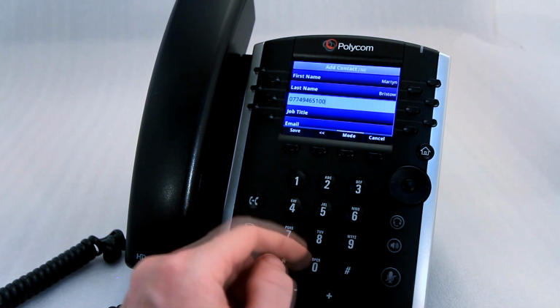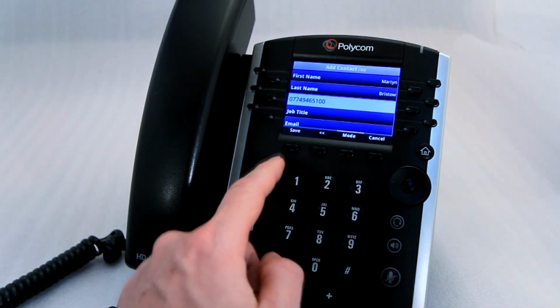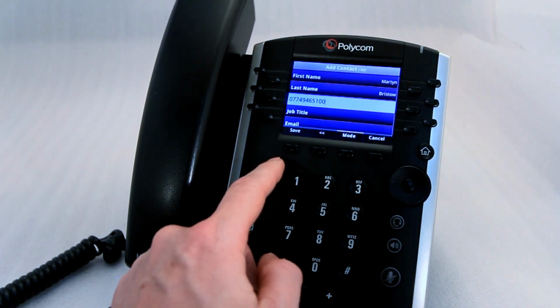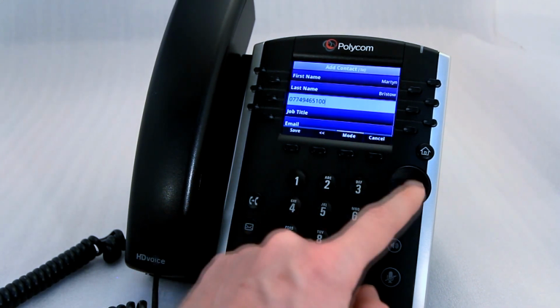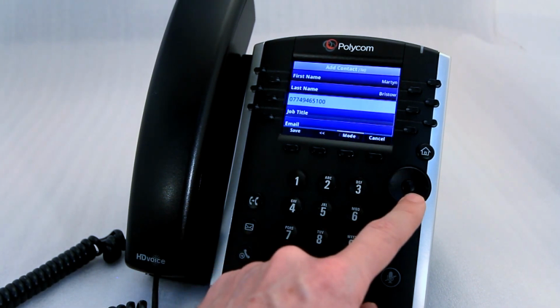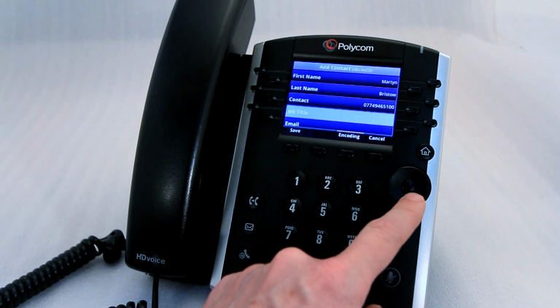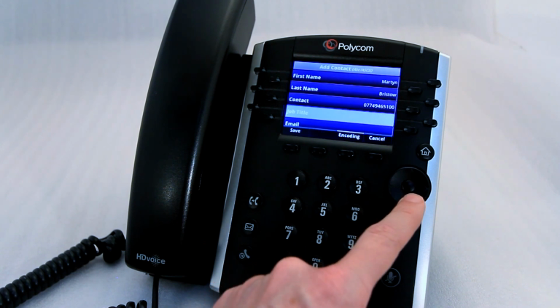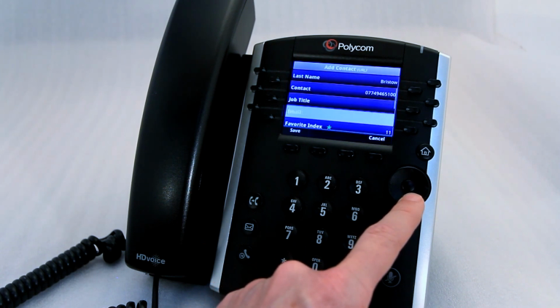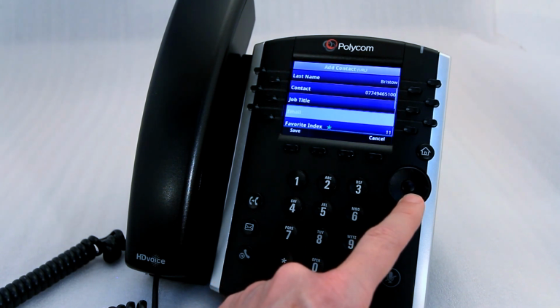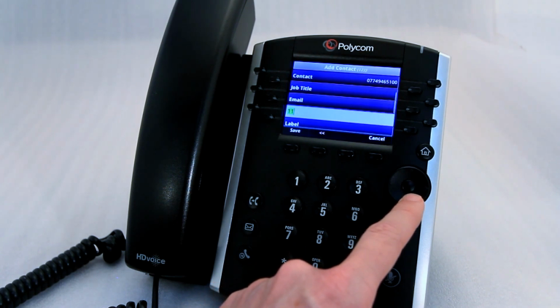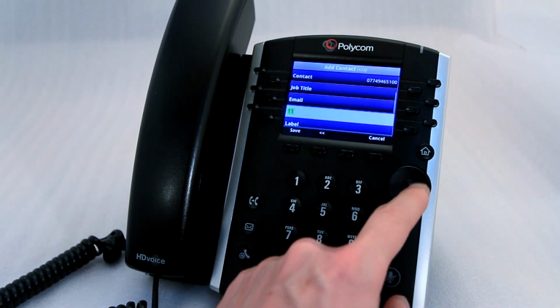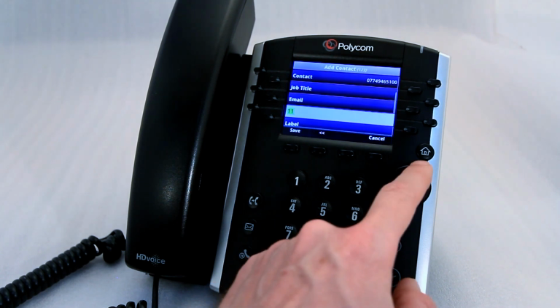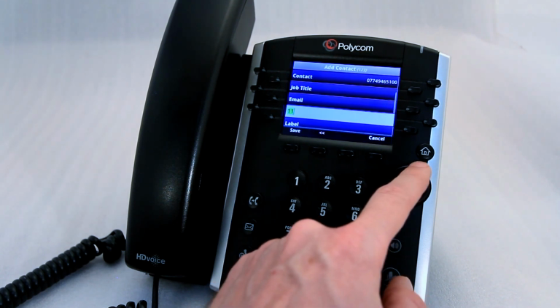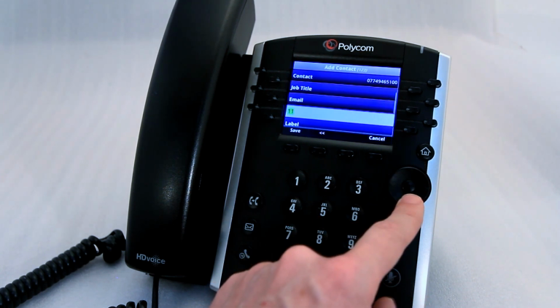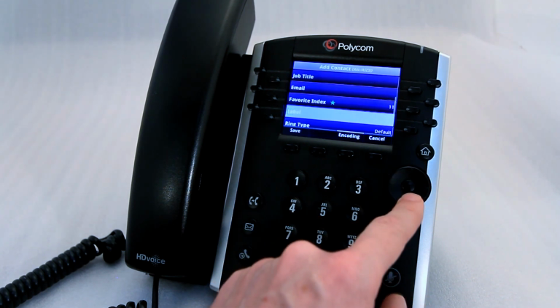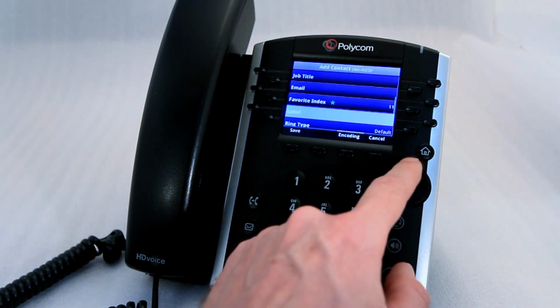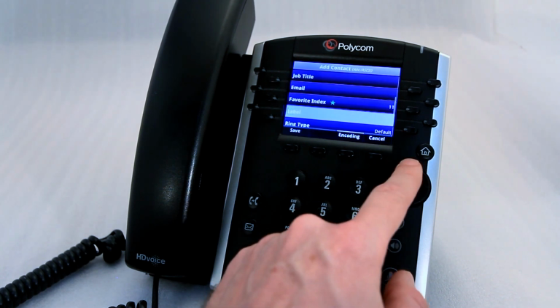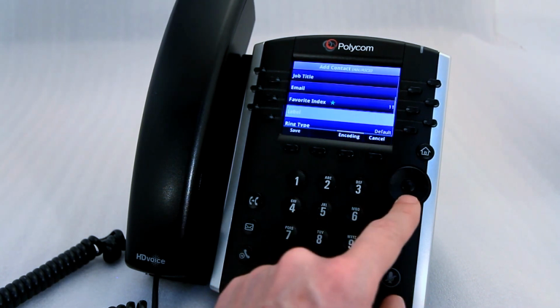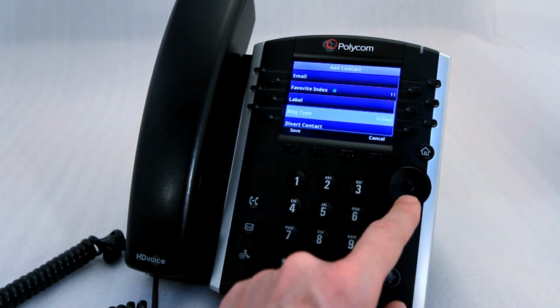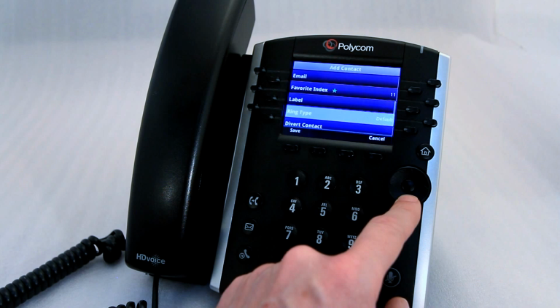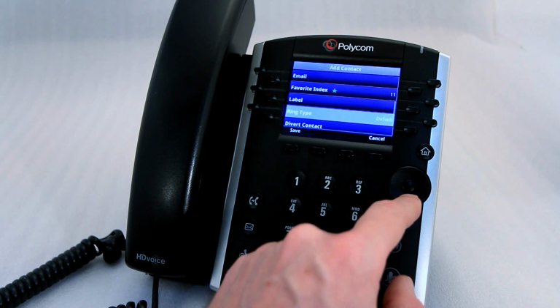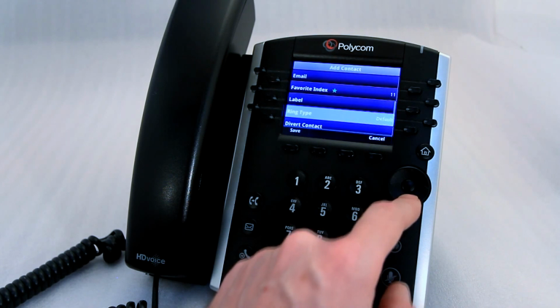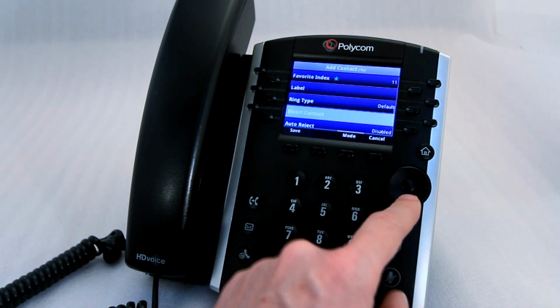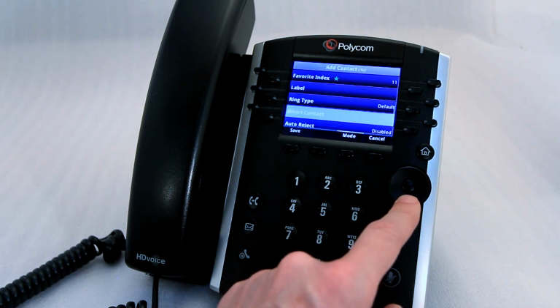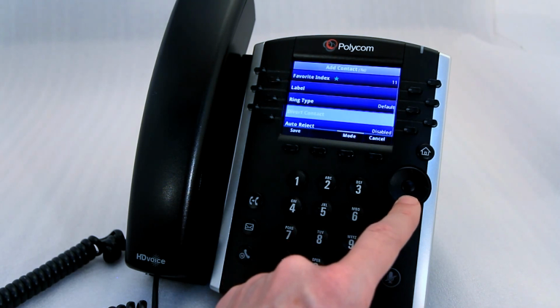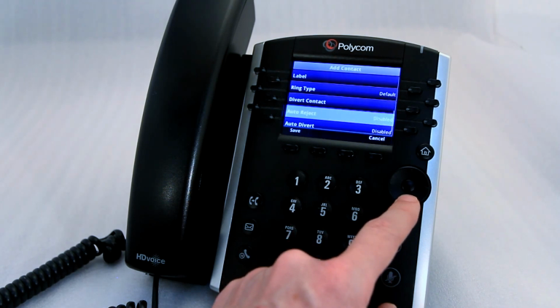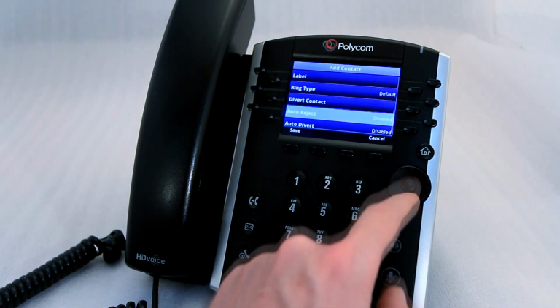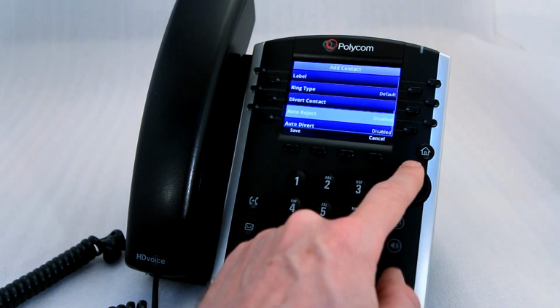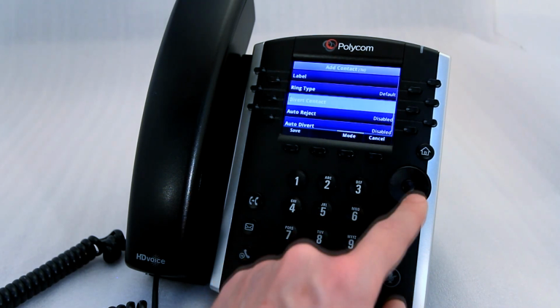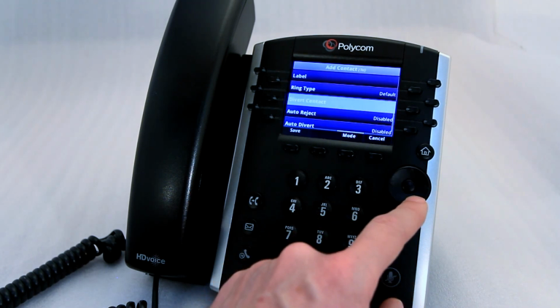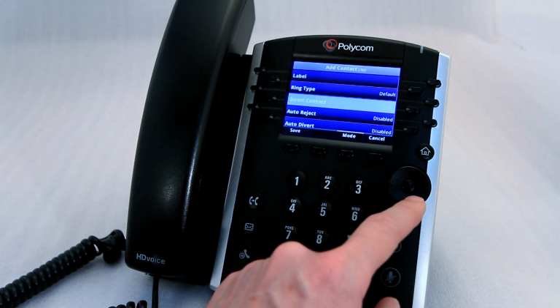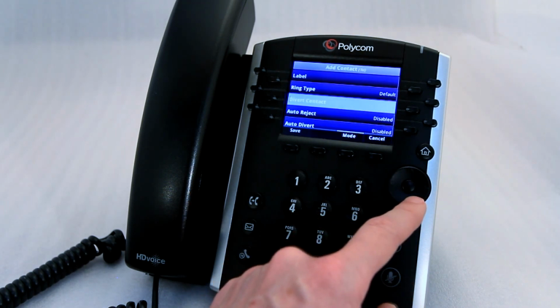Once done, you can enter more information like job title, email and make them a favourite. You can also label them, change their ring type, or even divert the contact to a different number if they call in.